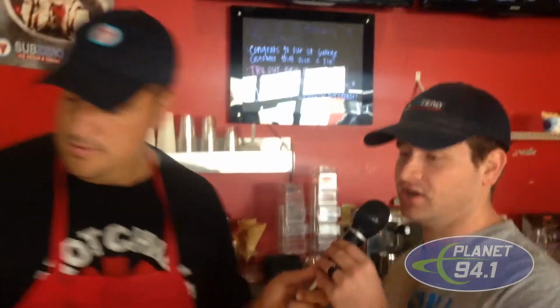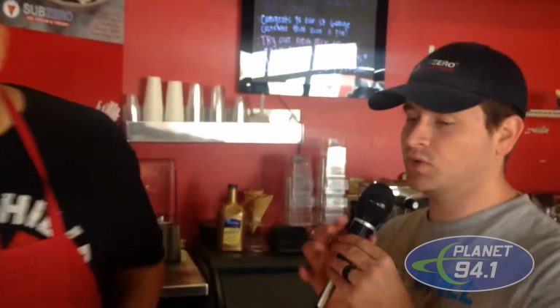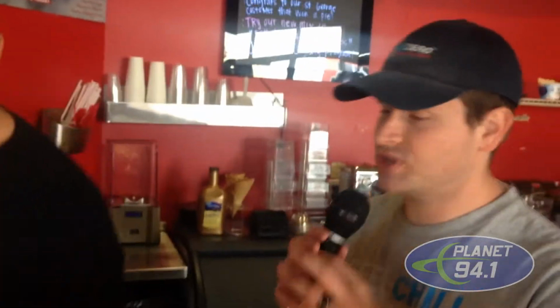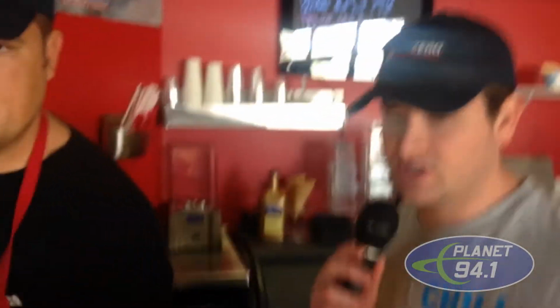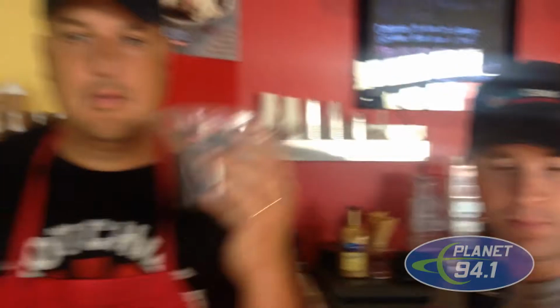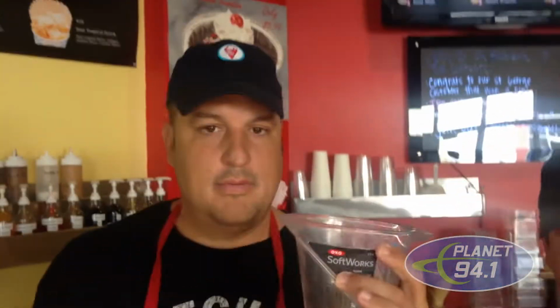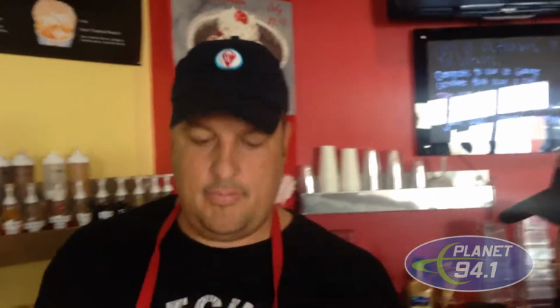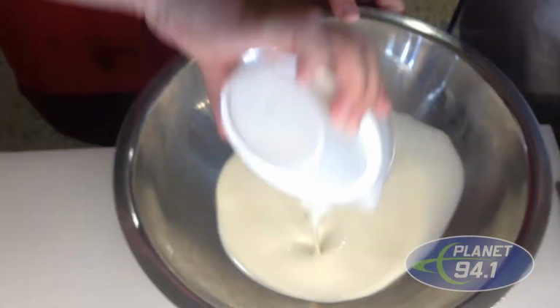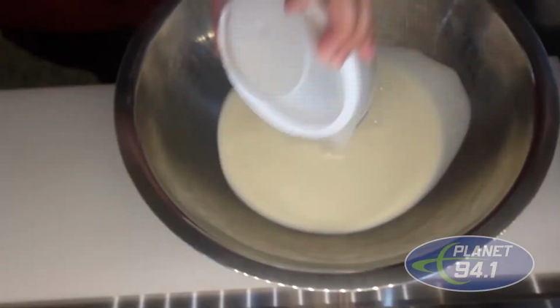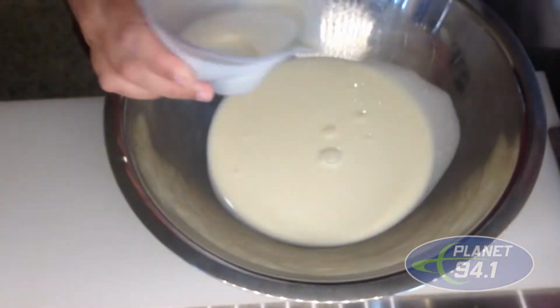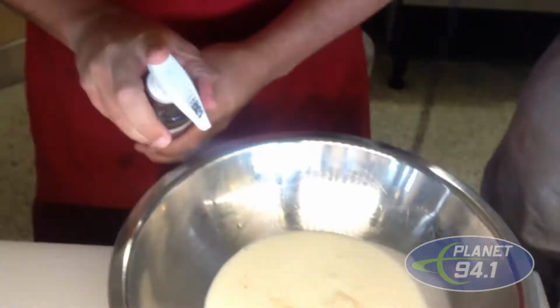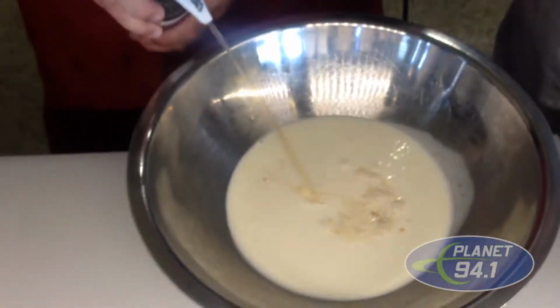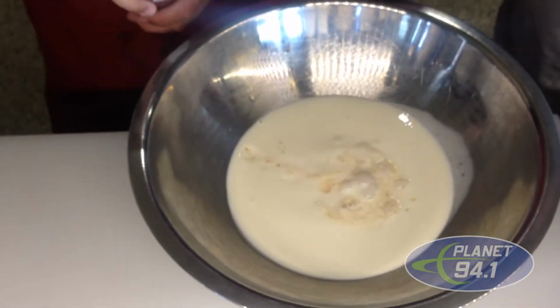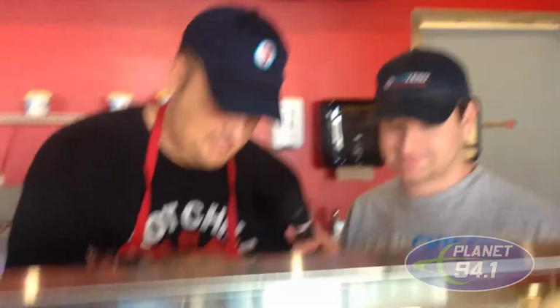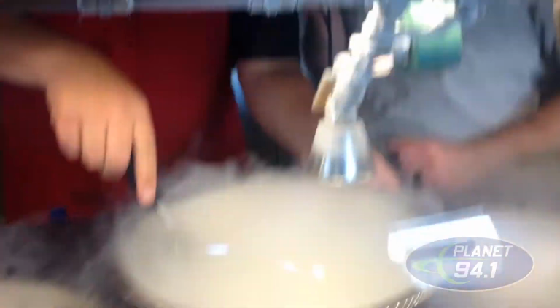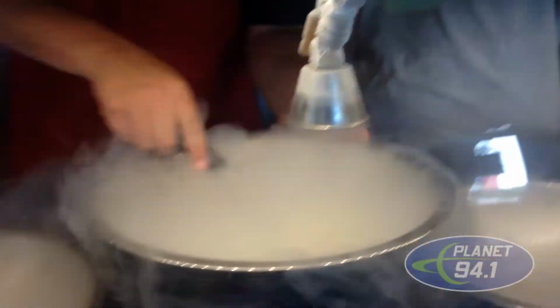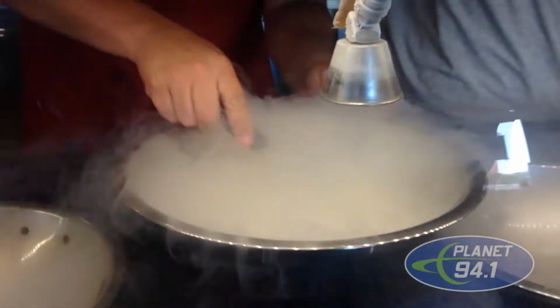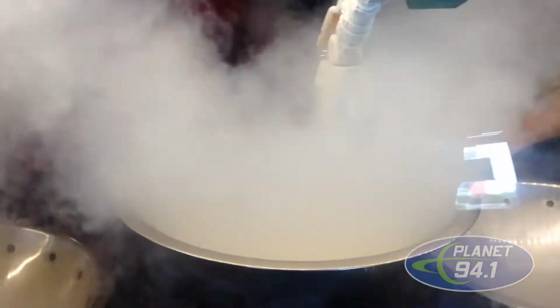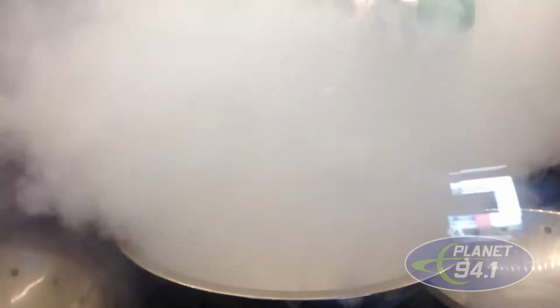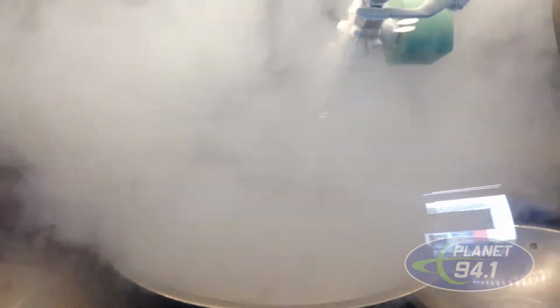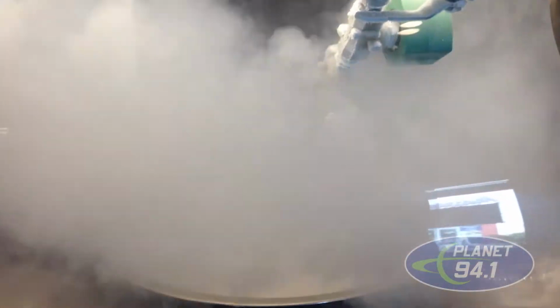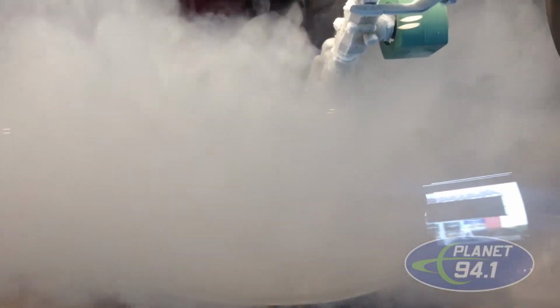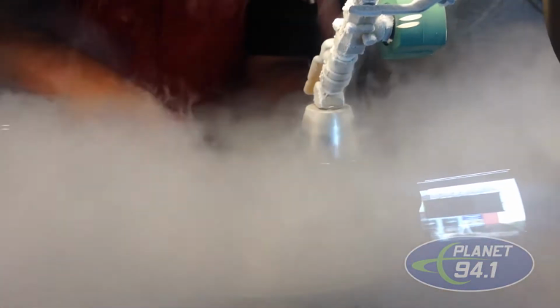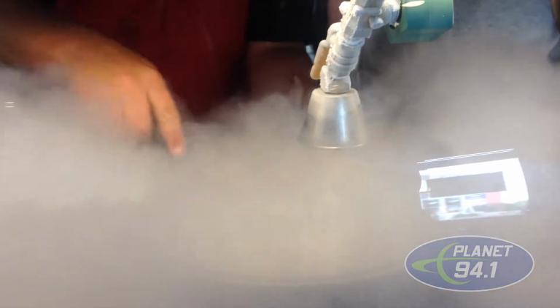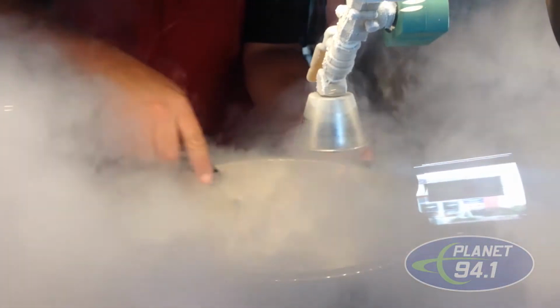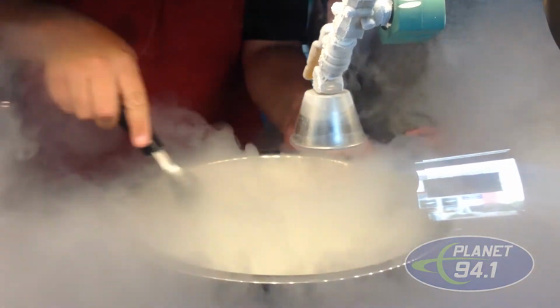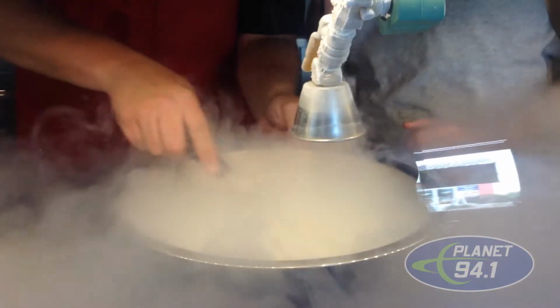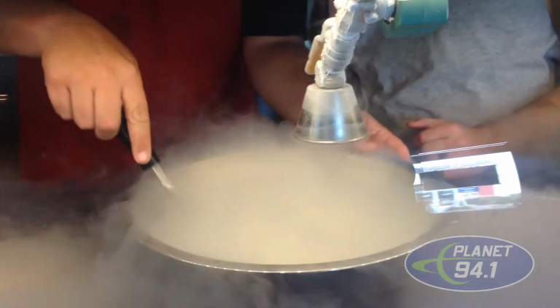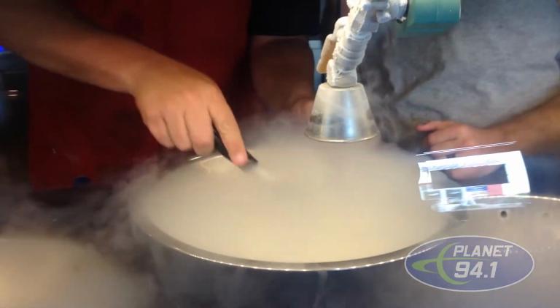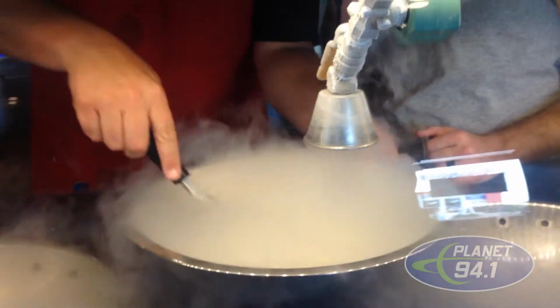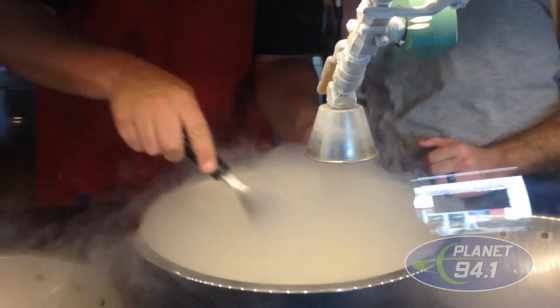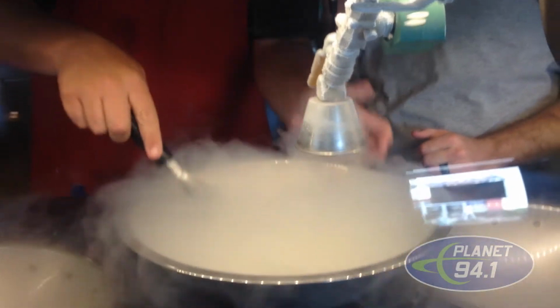Alright, we're going to choose our base of premium. What's flying in the air? This is liquid nitrogen, and it is 321 degrees below zero.